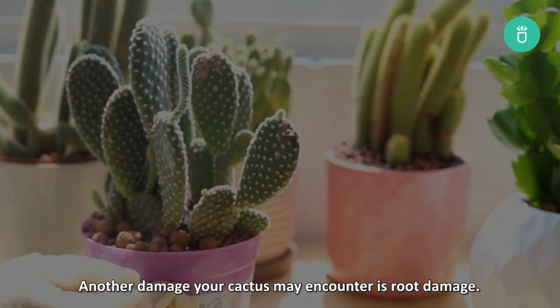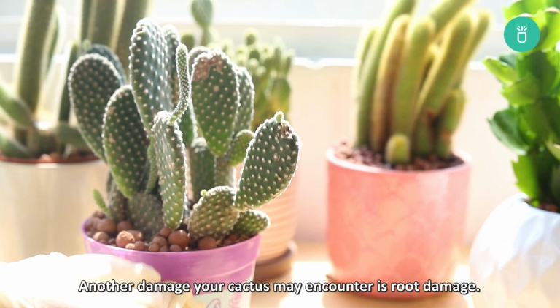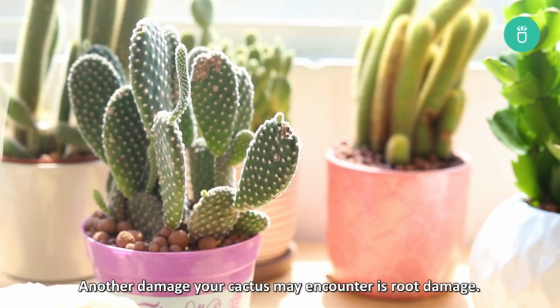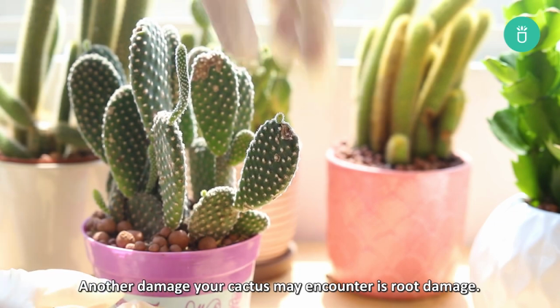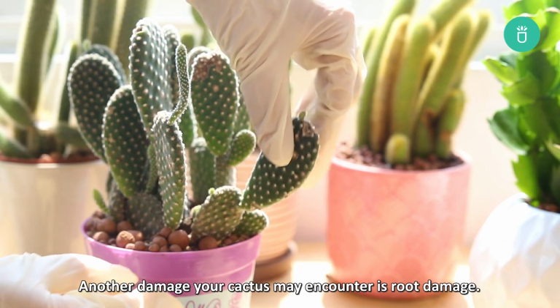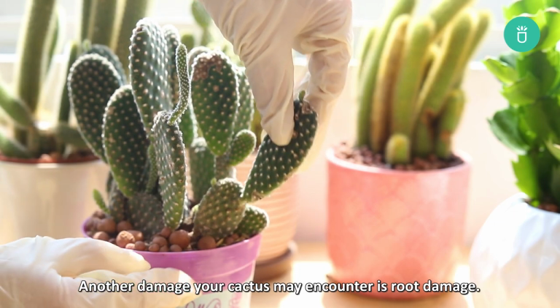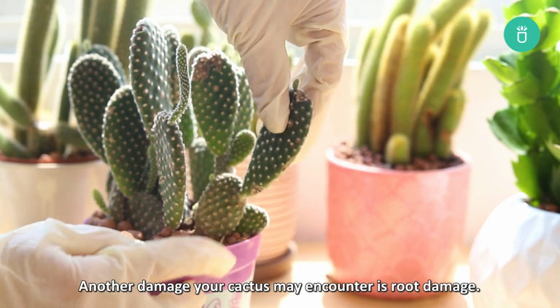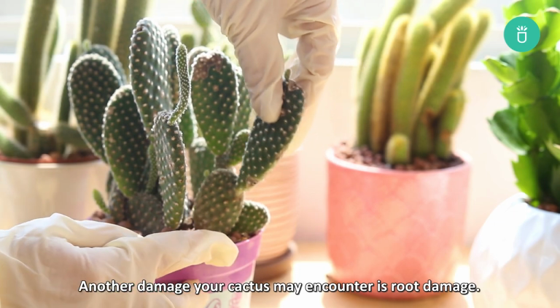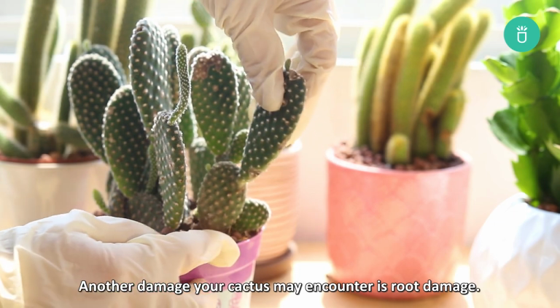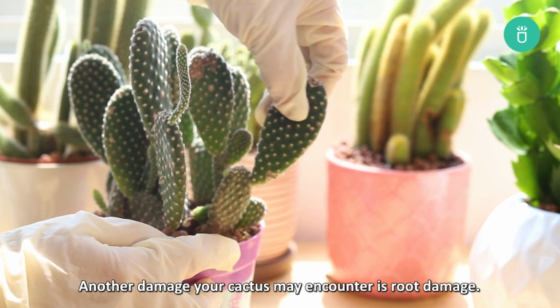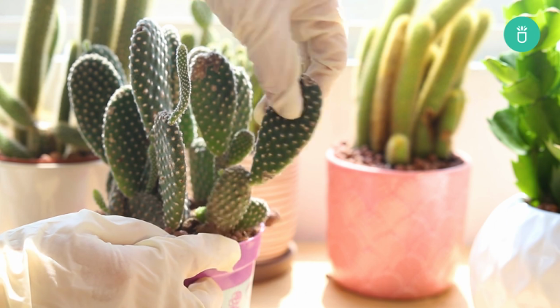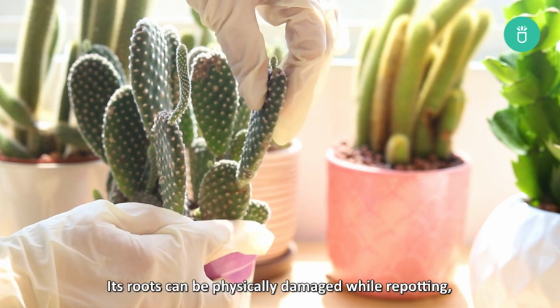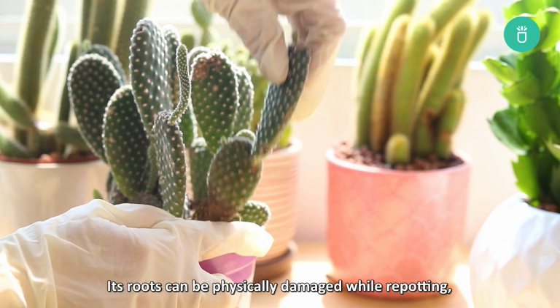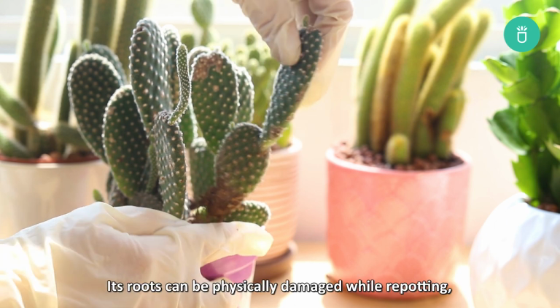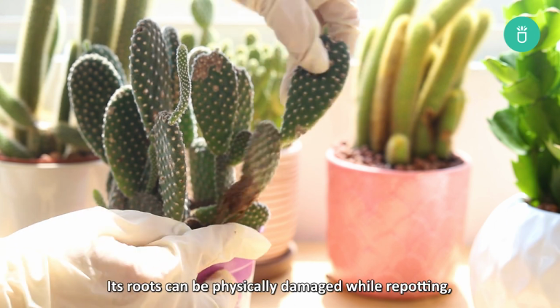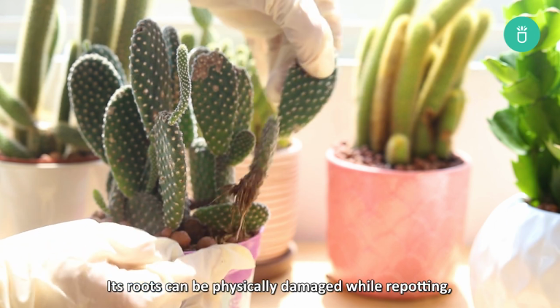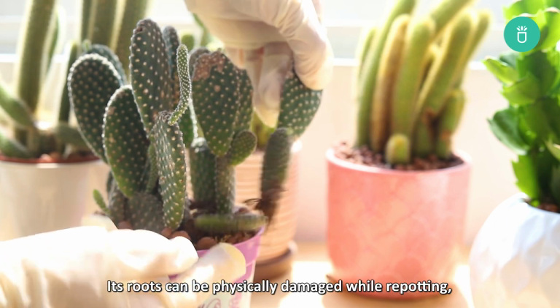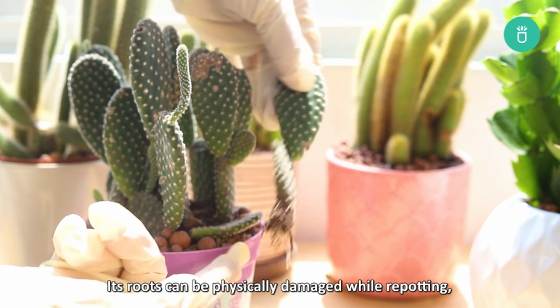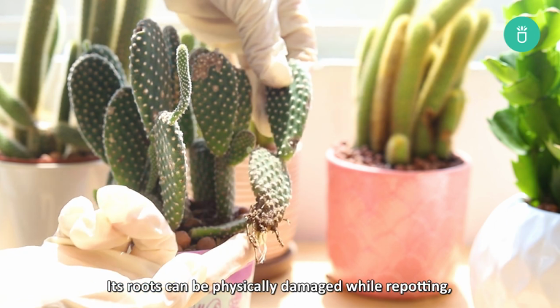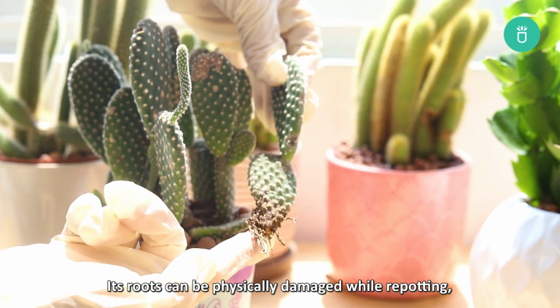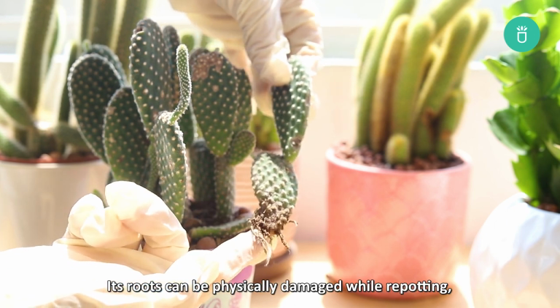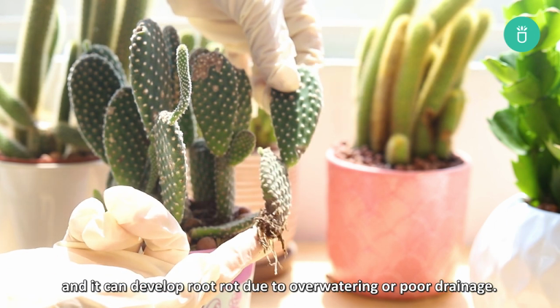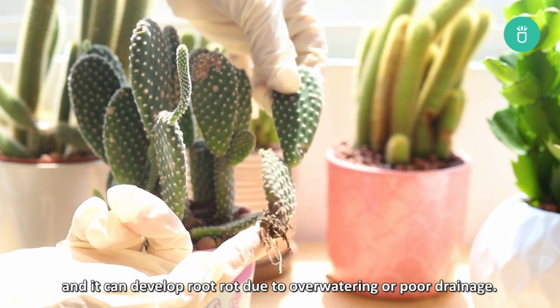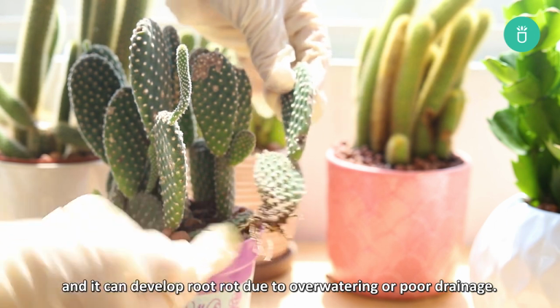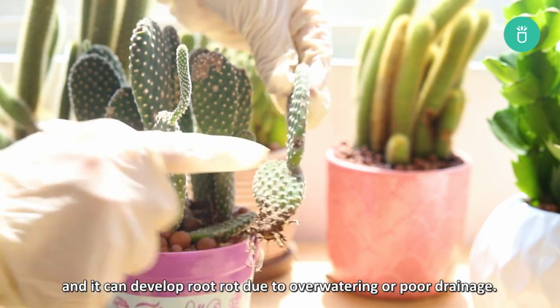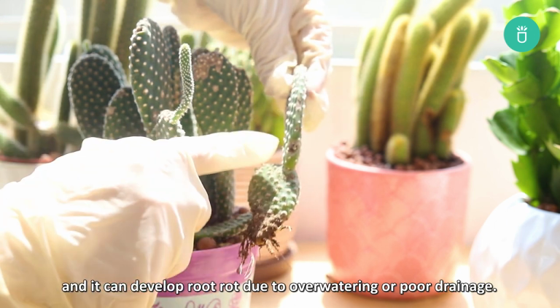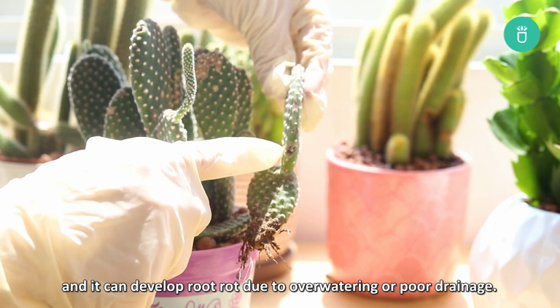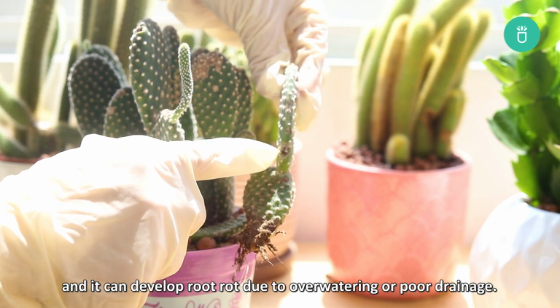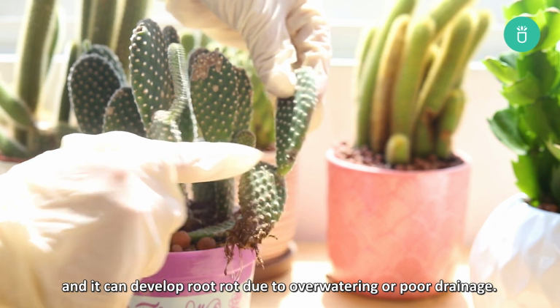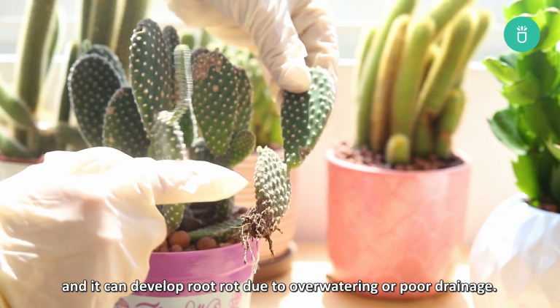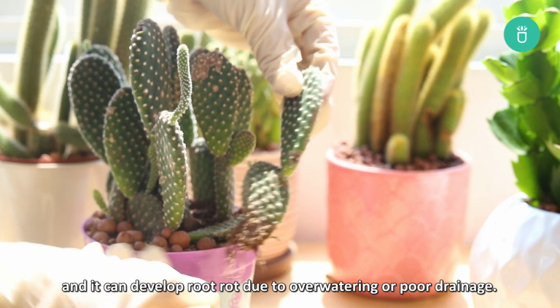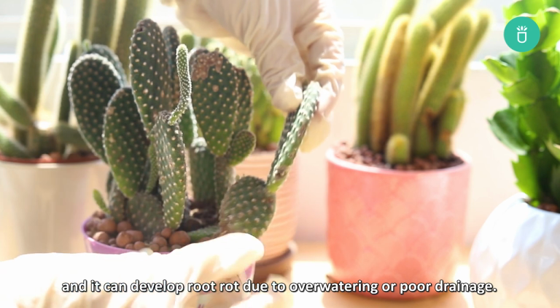Another damage your cactus may encounter is root damage. Its roots can be physically damaged while repotting and can develop root rot due to overwatering or poor drainage.